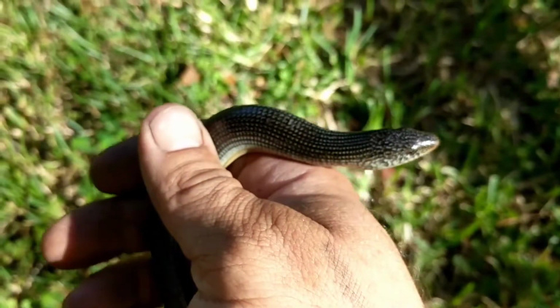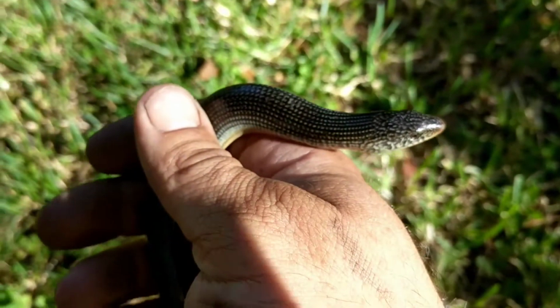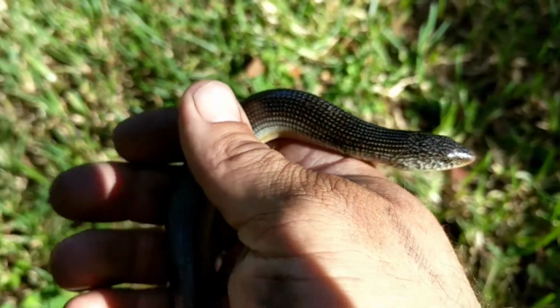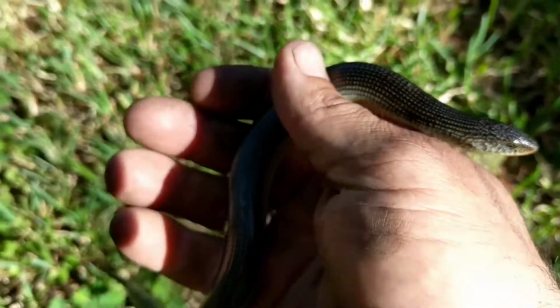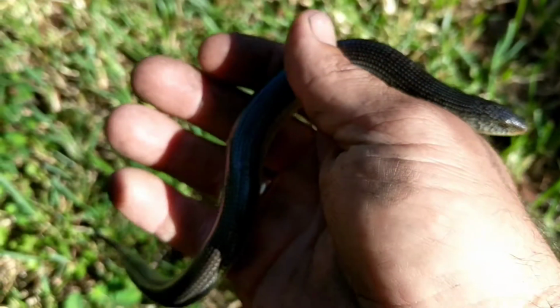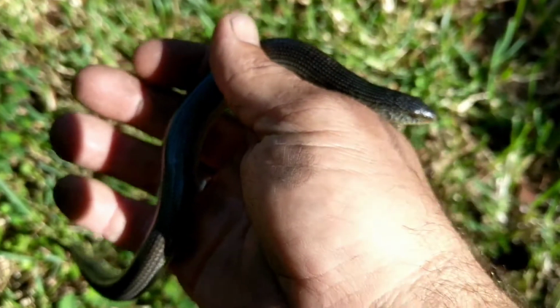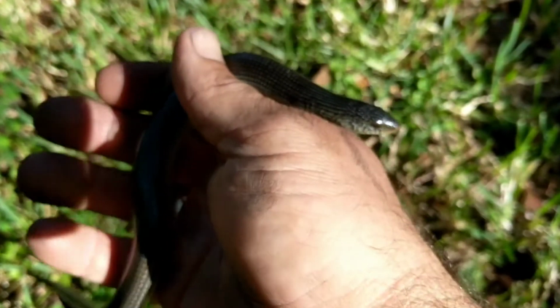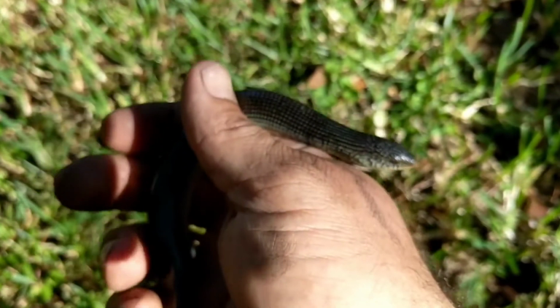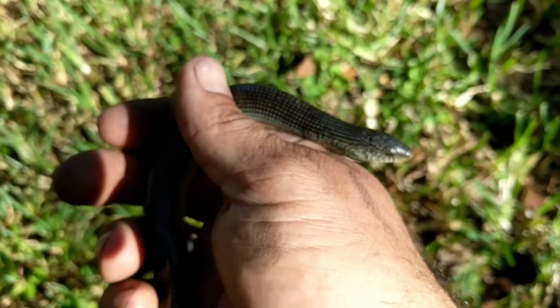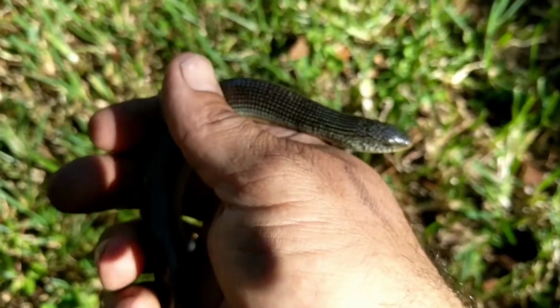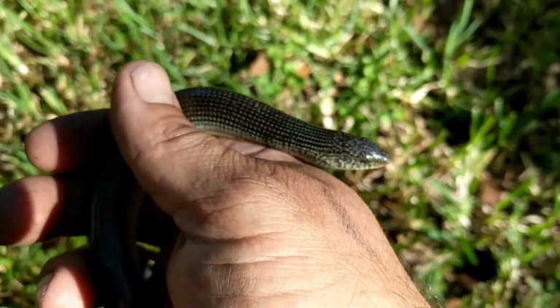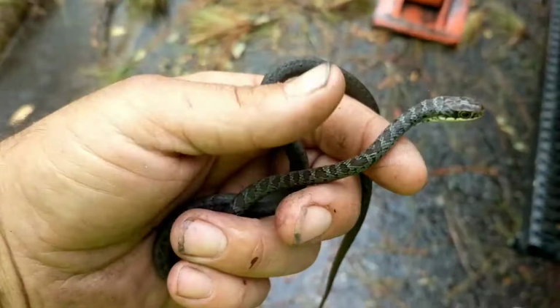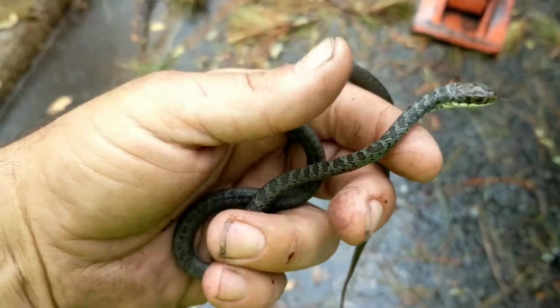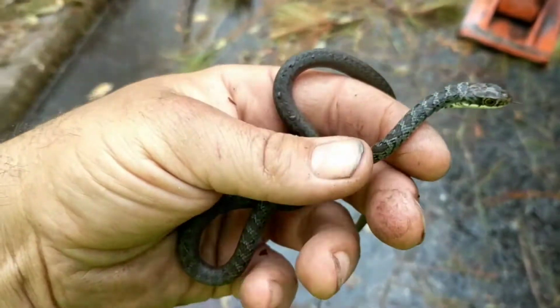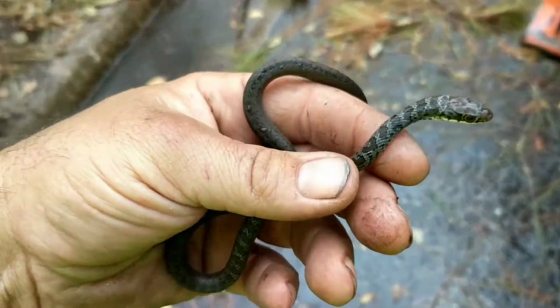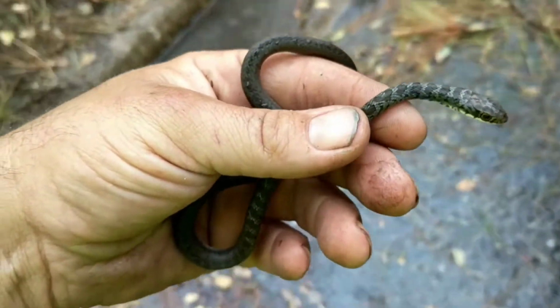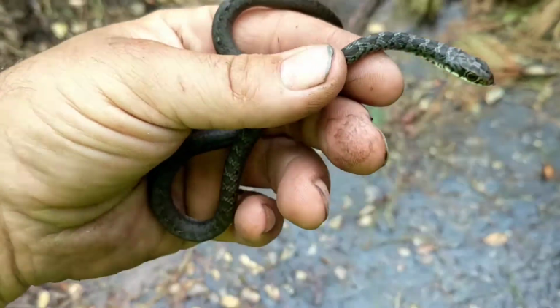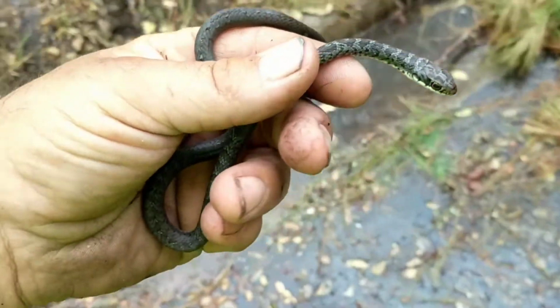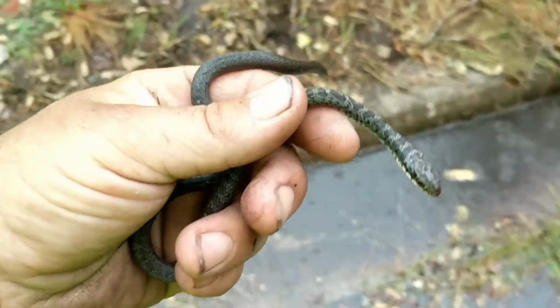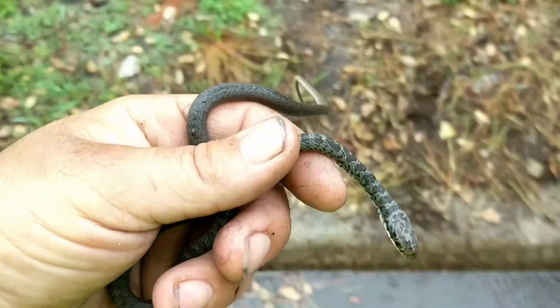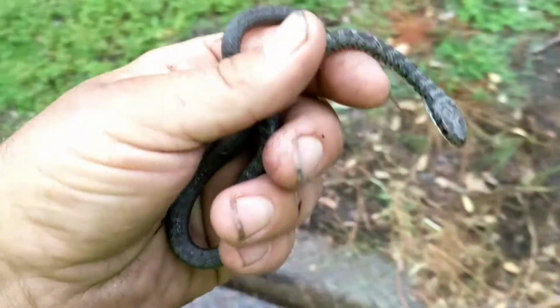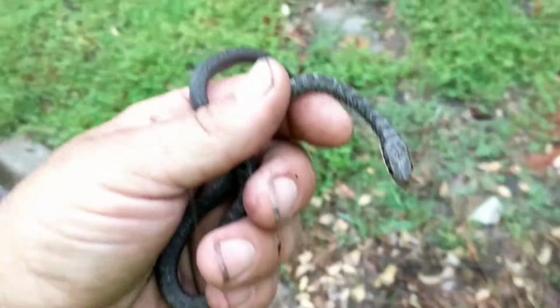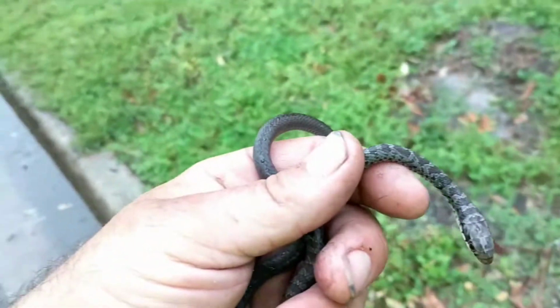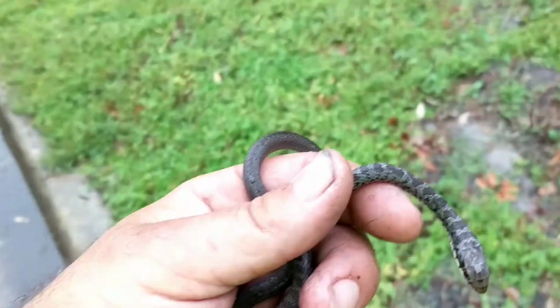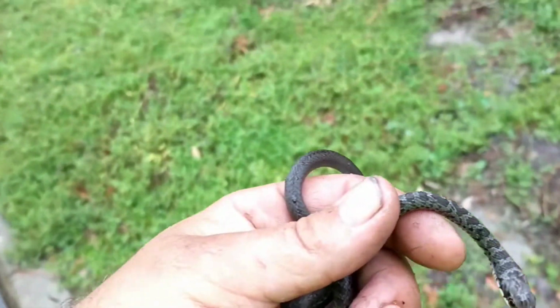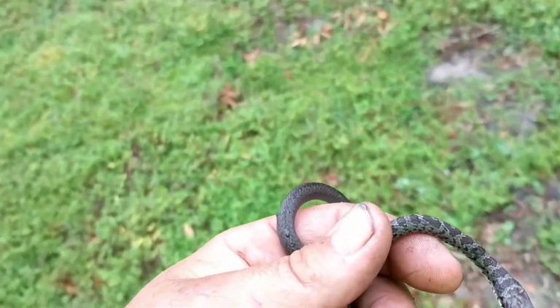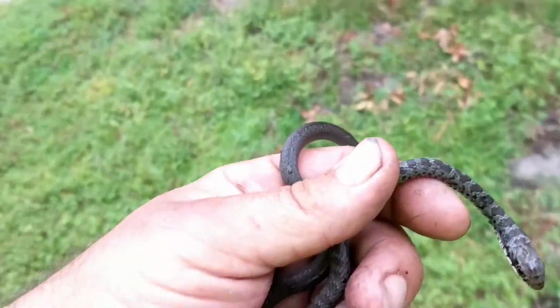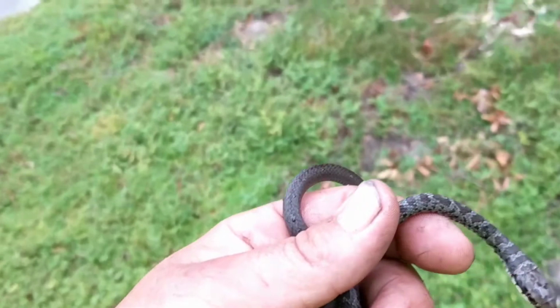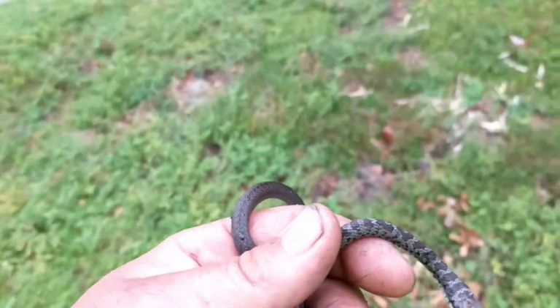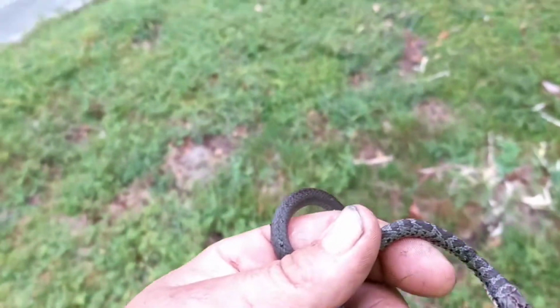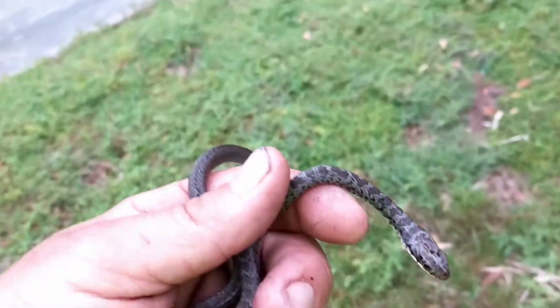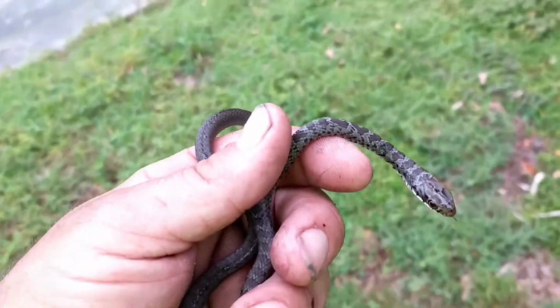We know that the legless lizard is faster because it doesn't have legs, but there are other snake species that are even faster than a legless lizard. Take for instance the black racer.